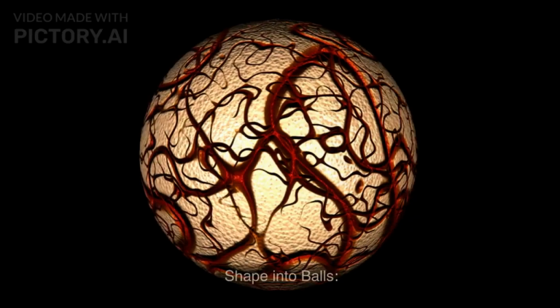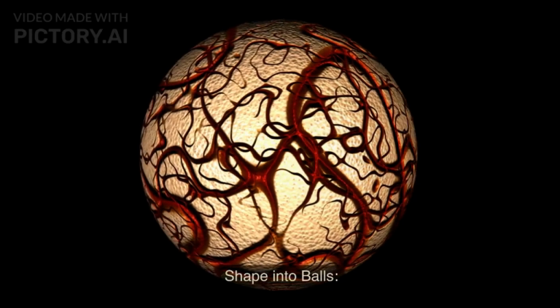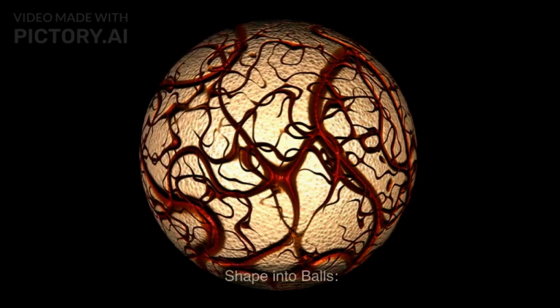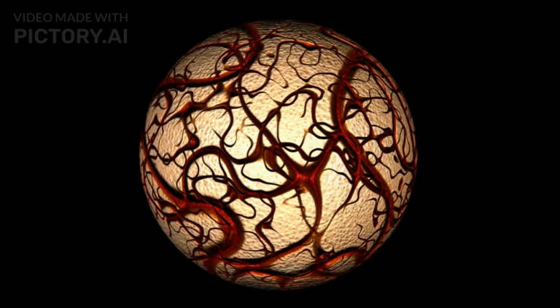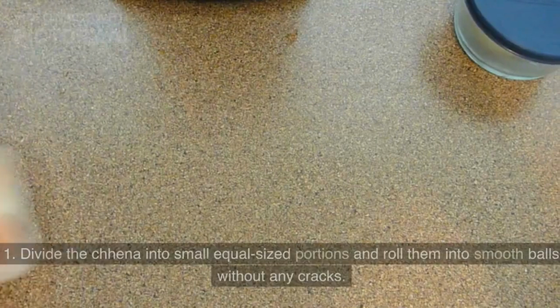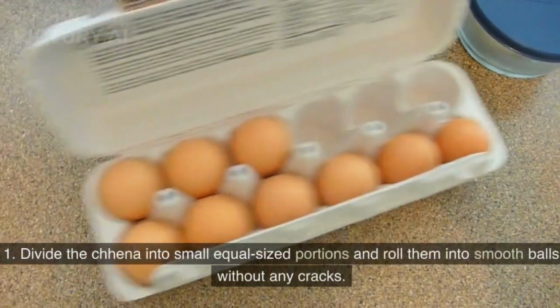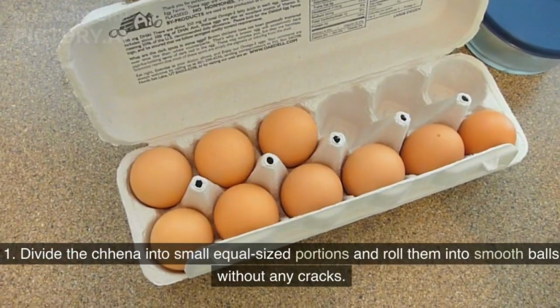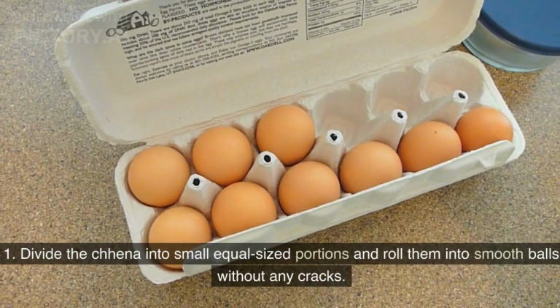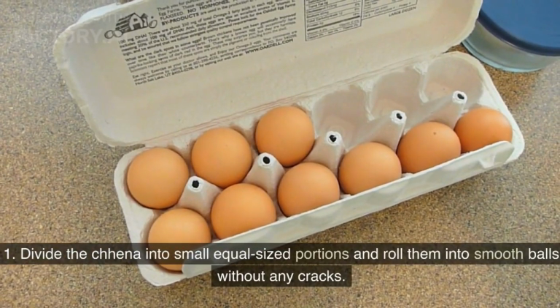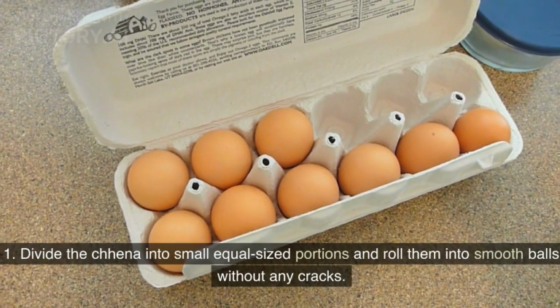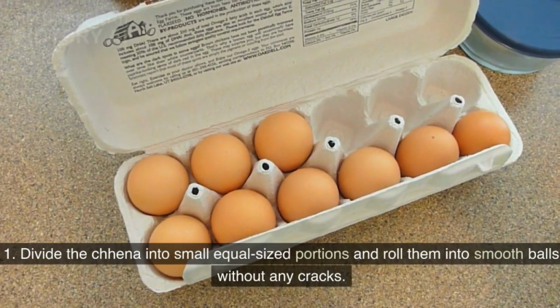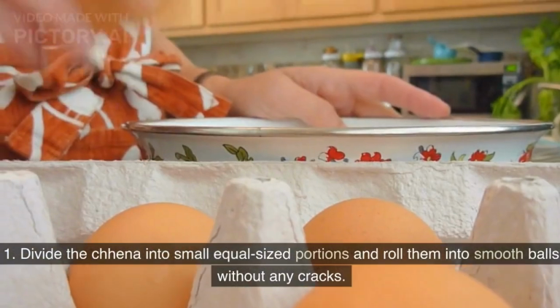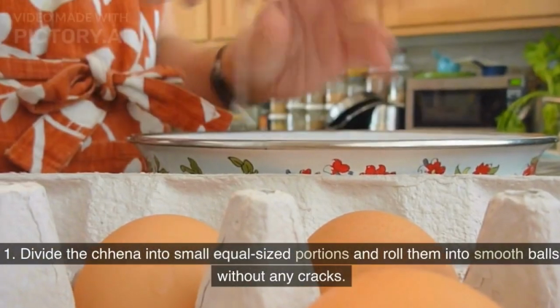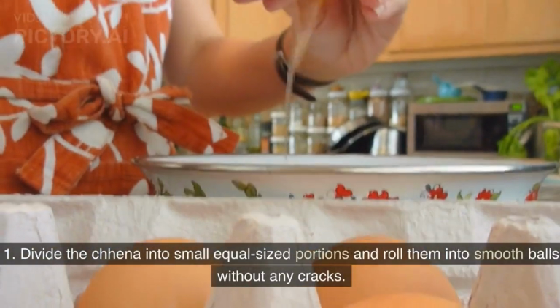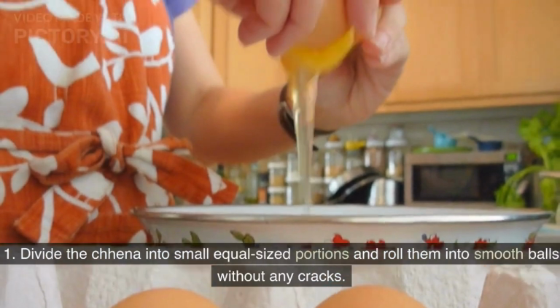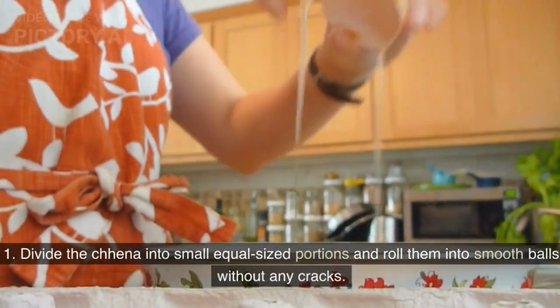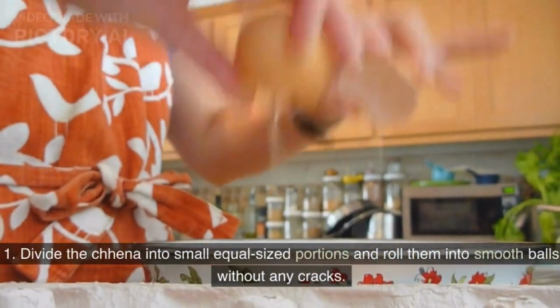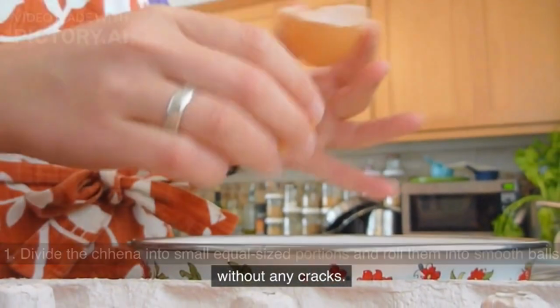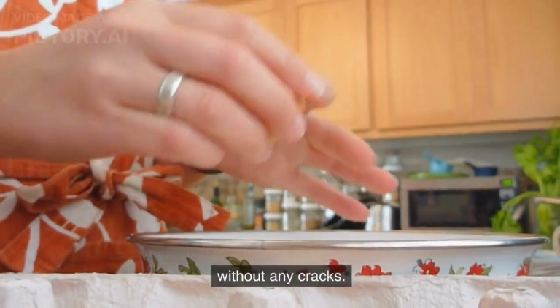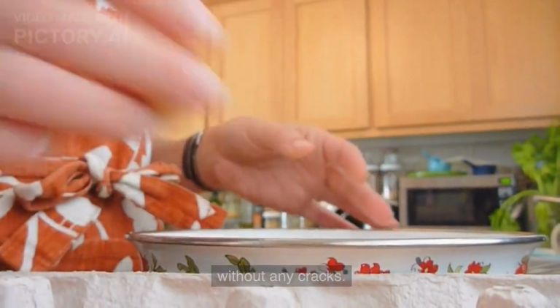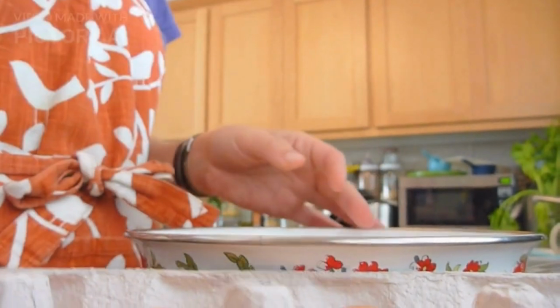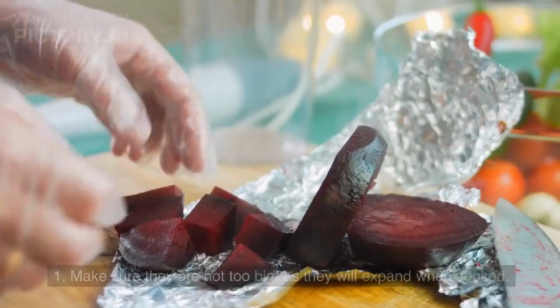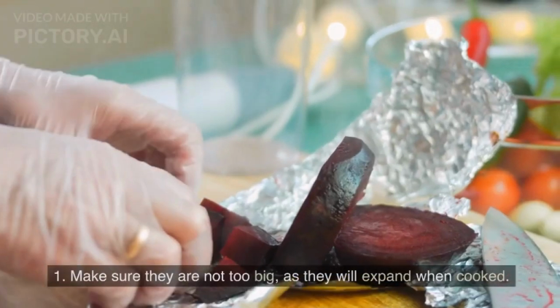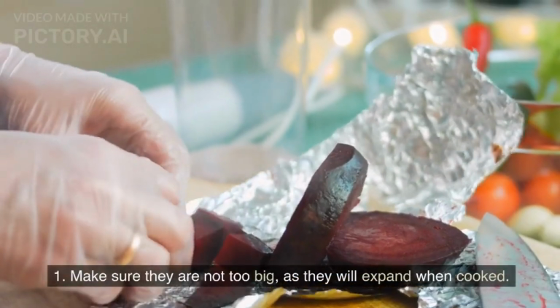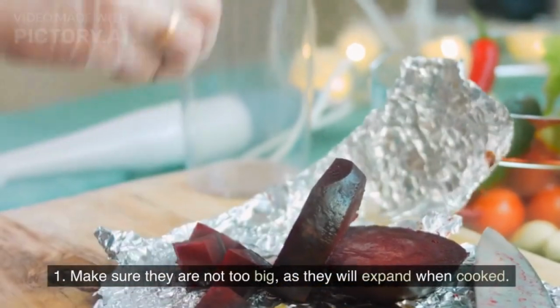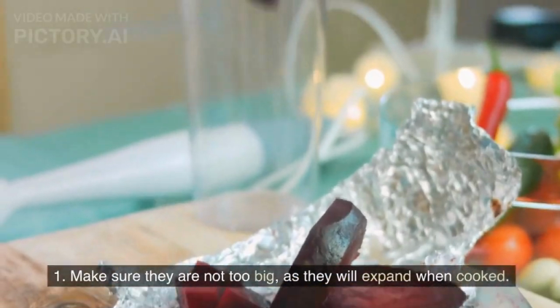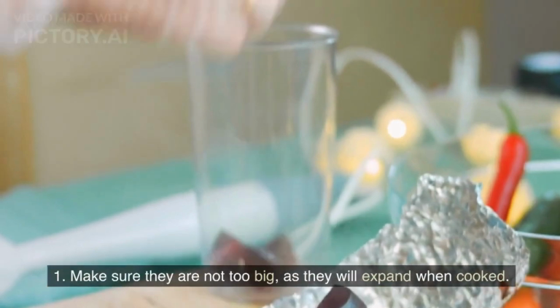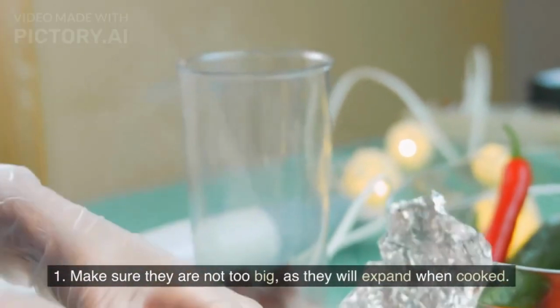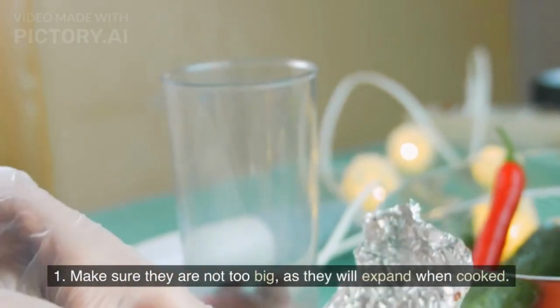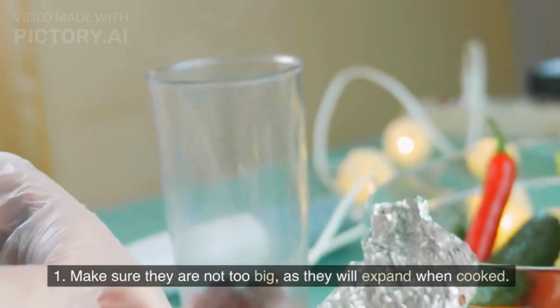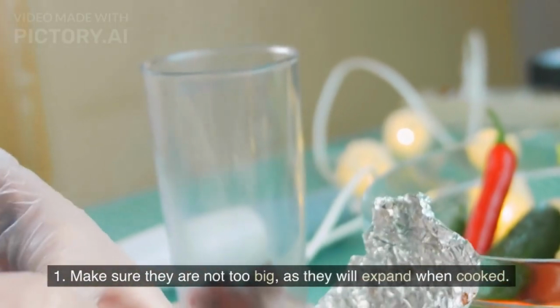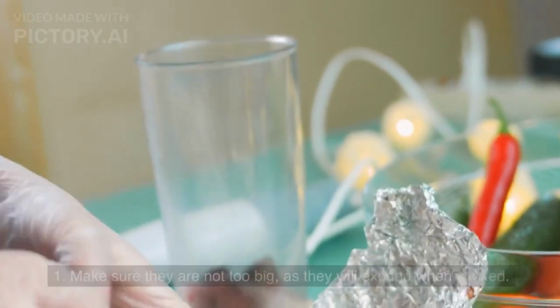To shape into balls, divide the chenna into small equal-sized portions and roll them into smooth balls without any cracks. Make sure they are not too big, as they will expand when cooked.